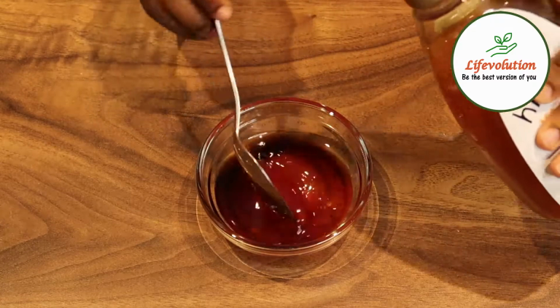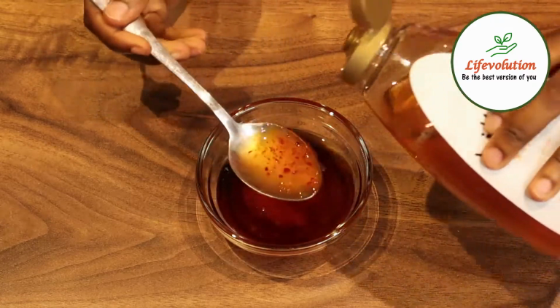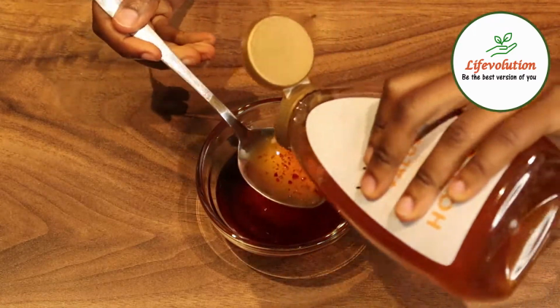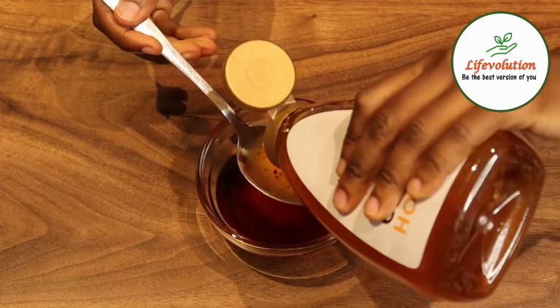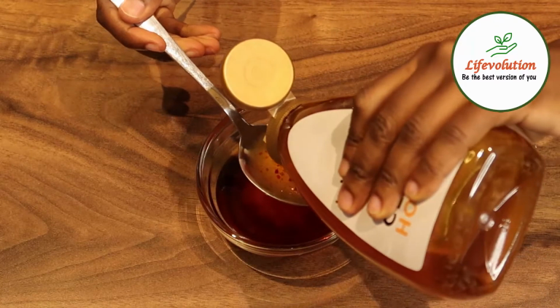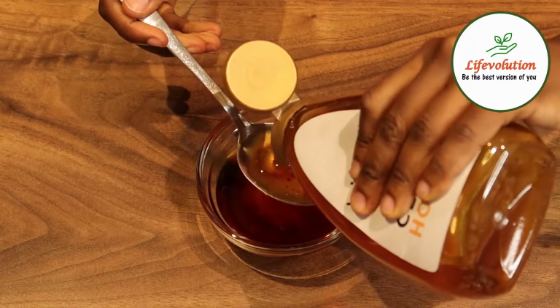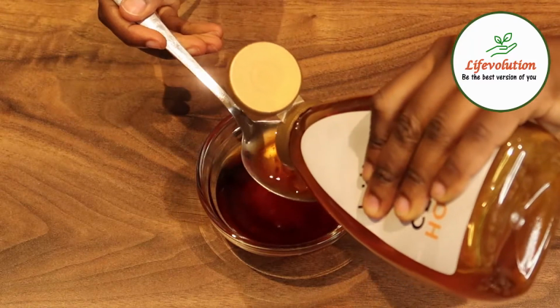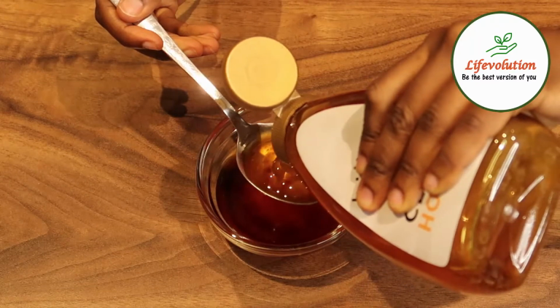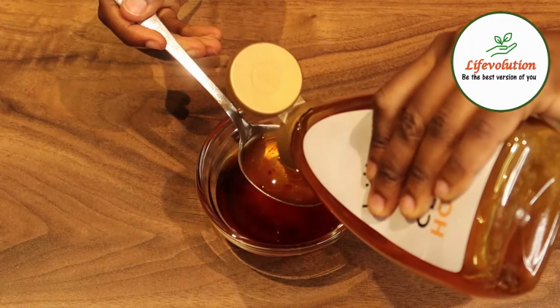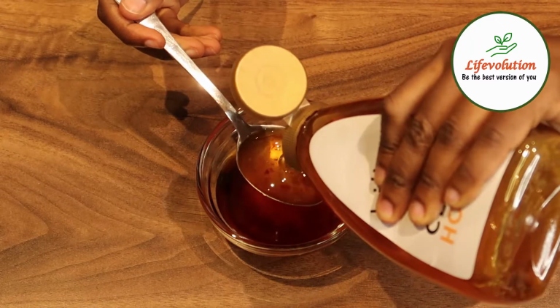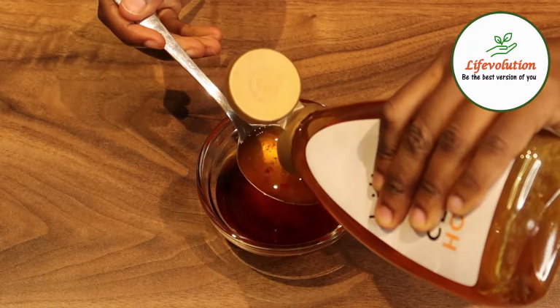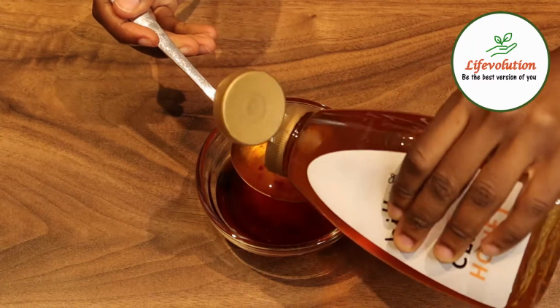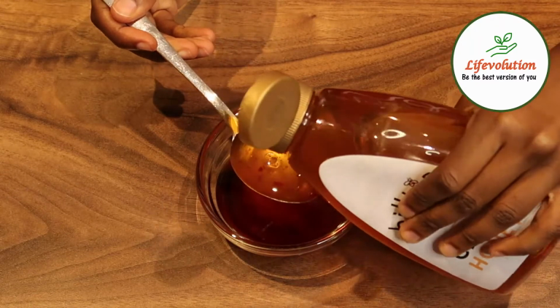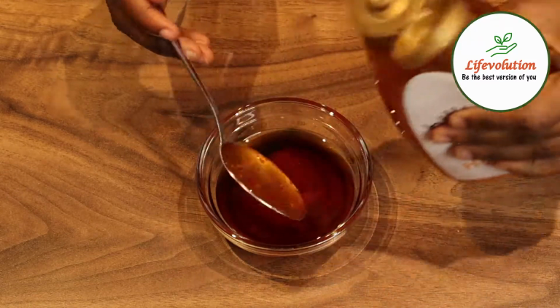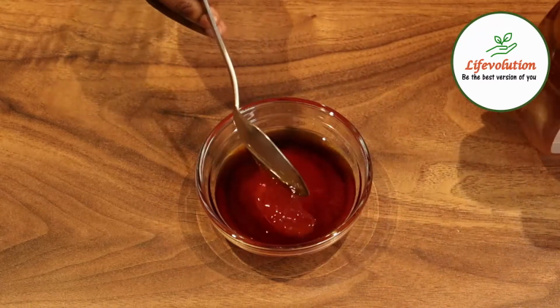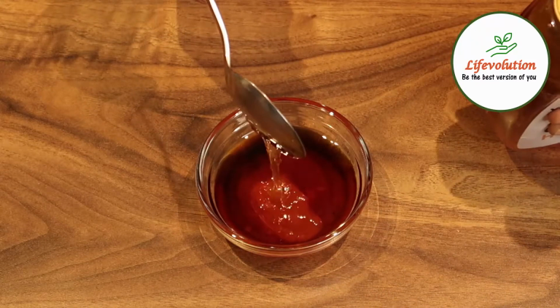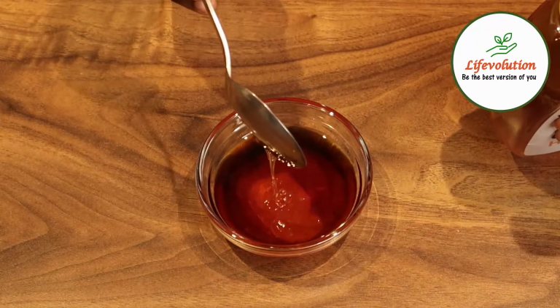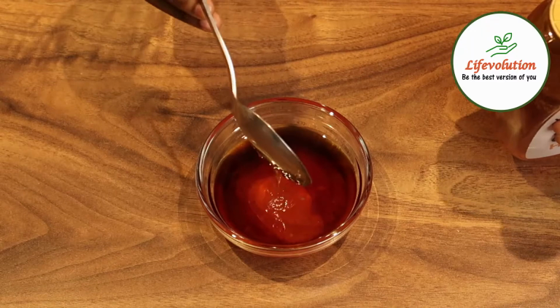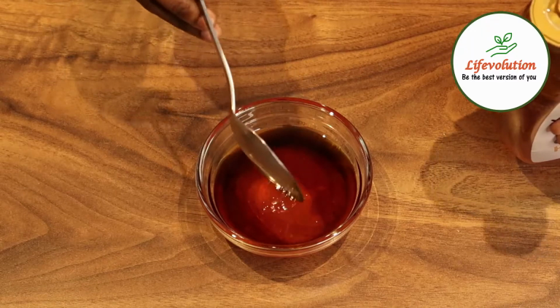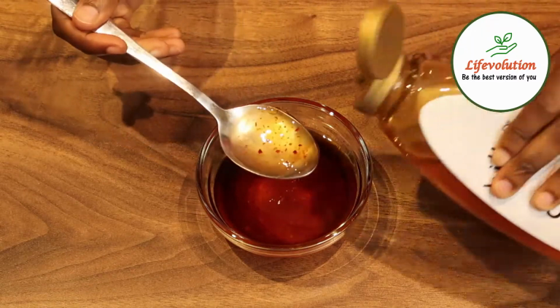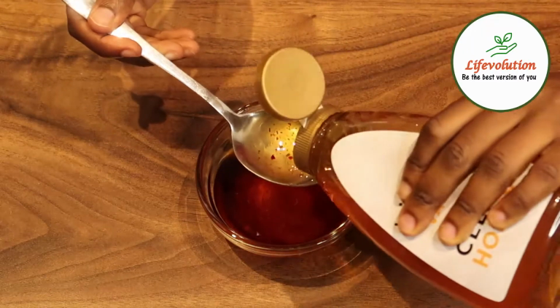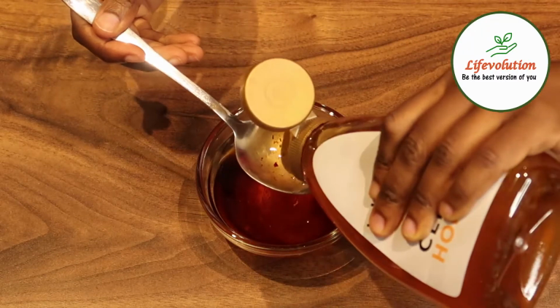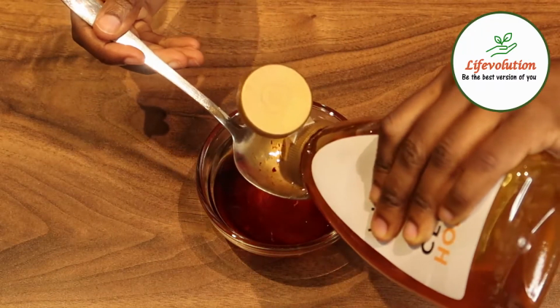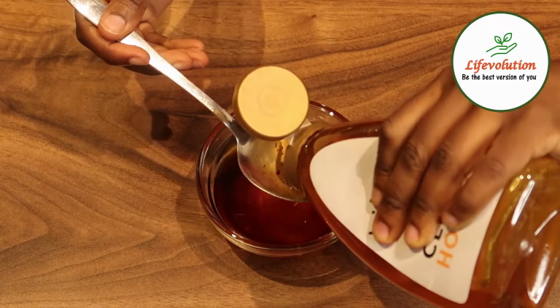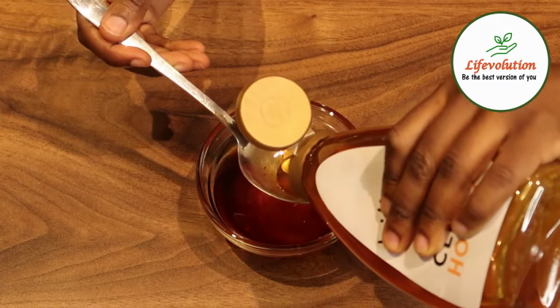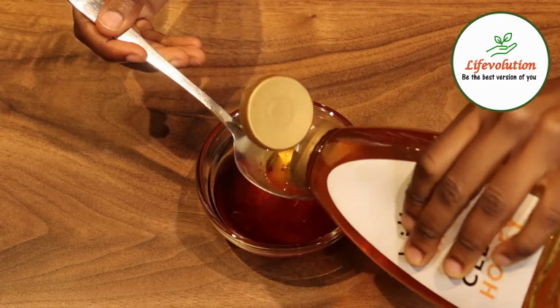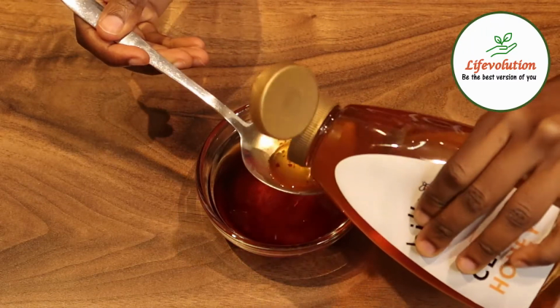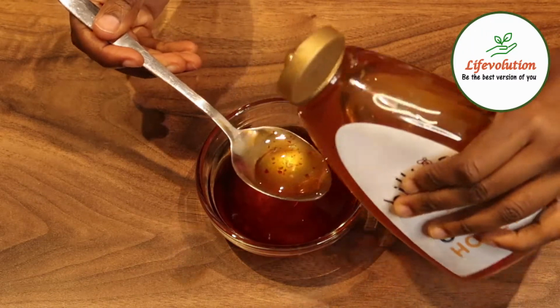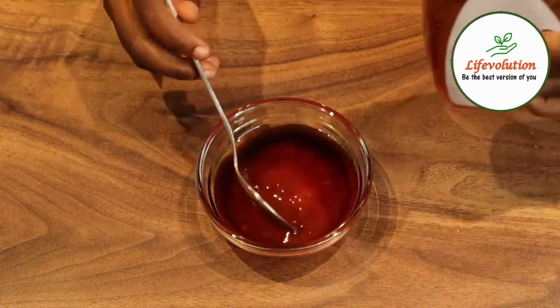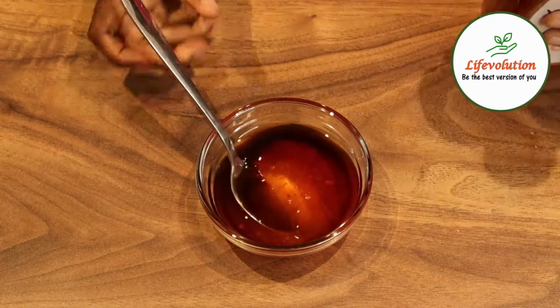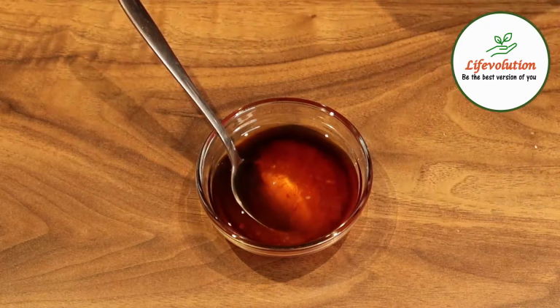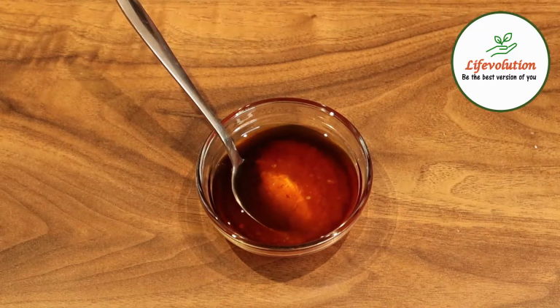I like a blend of sweet and sour for this sauce, so I taste the sauce as I add all the ingredients to ensure it is the right balance for me. However, you can add less vinegar for a less sour taste or add more honey for a sweeter sauce.